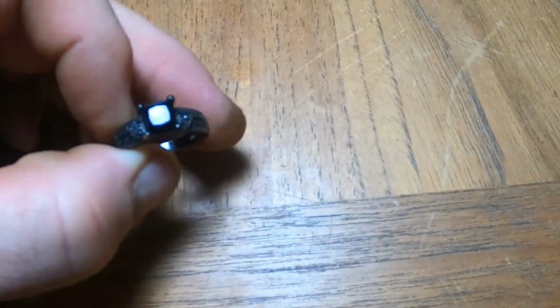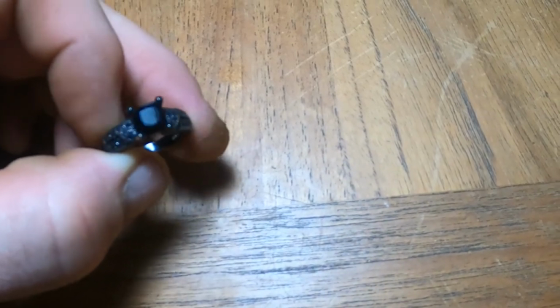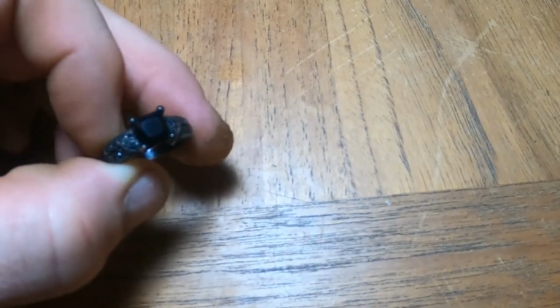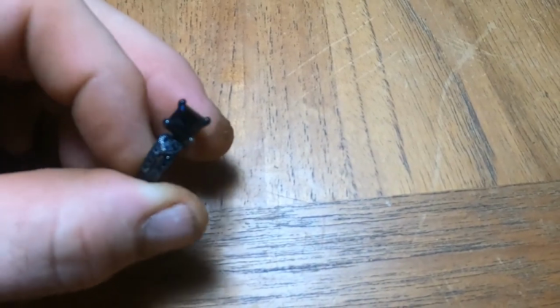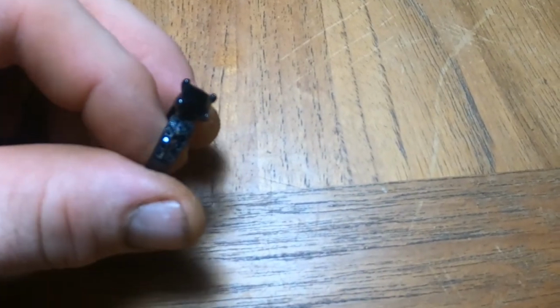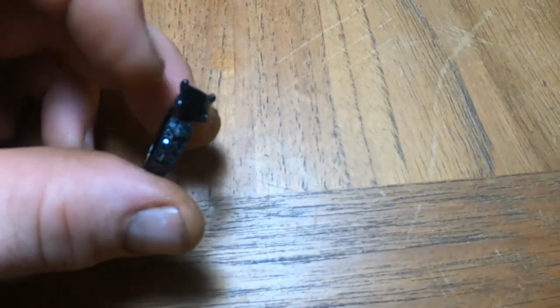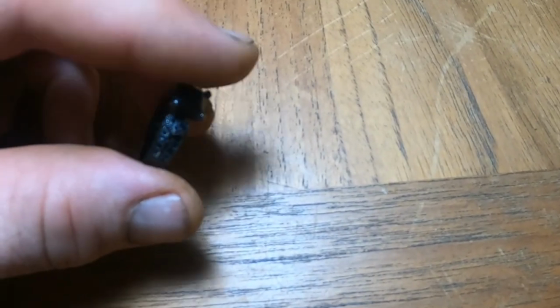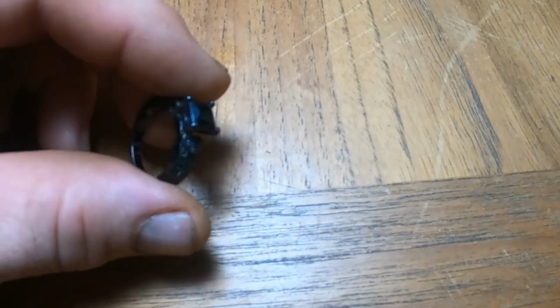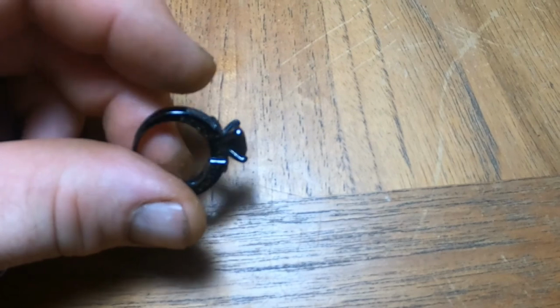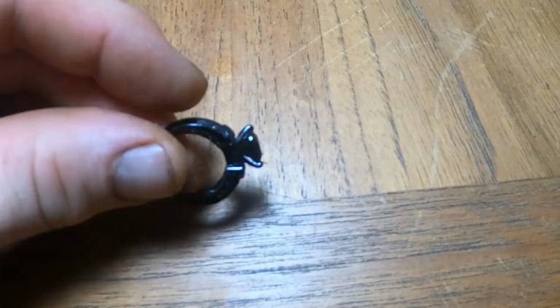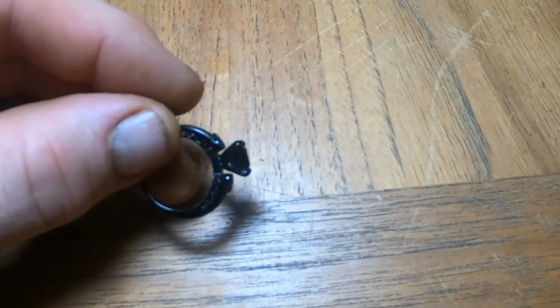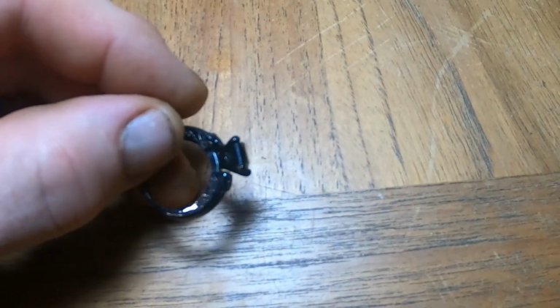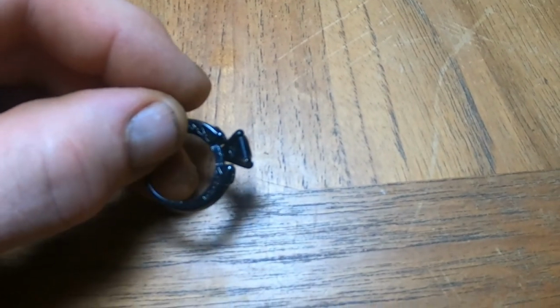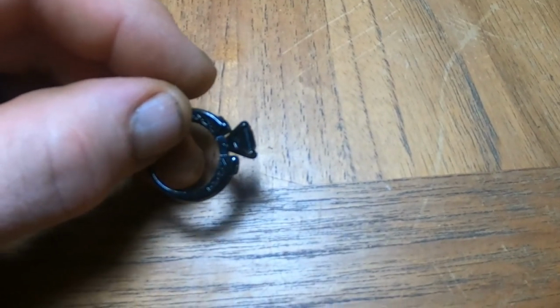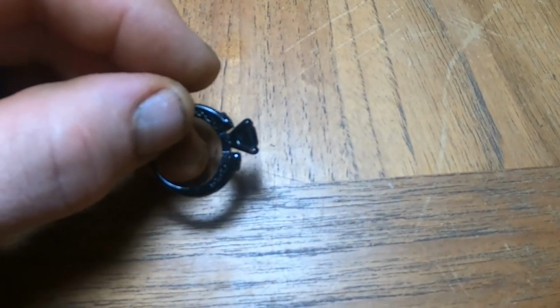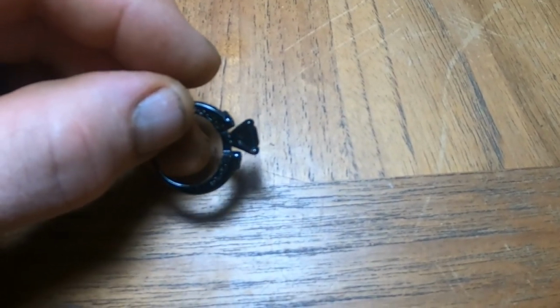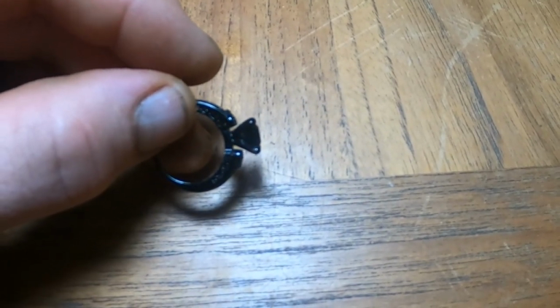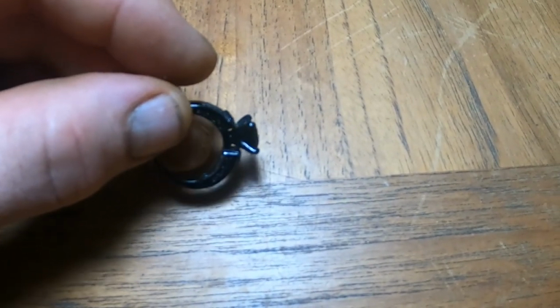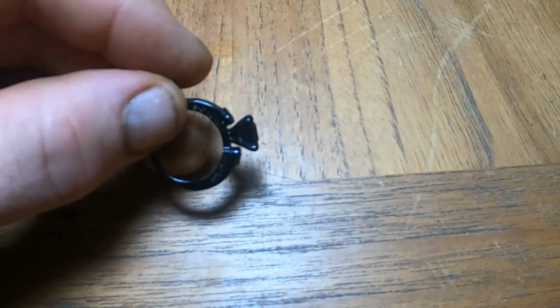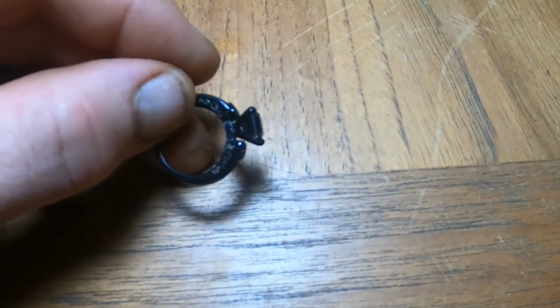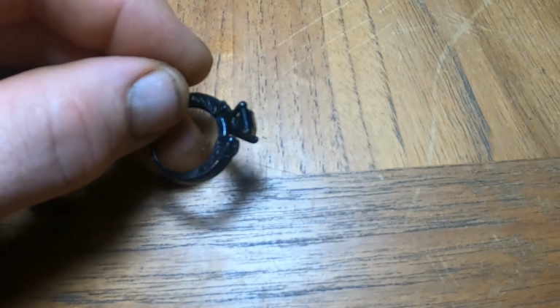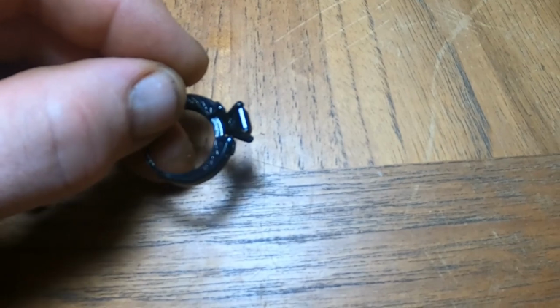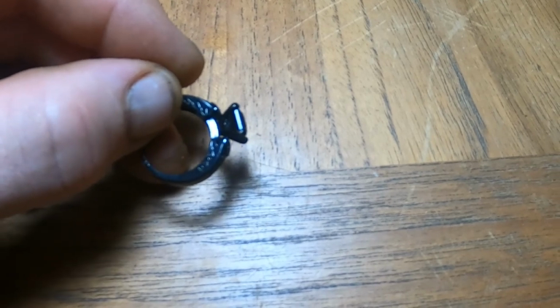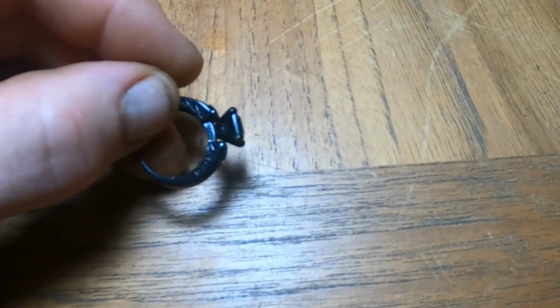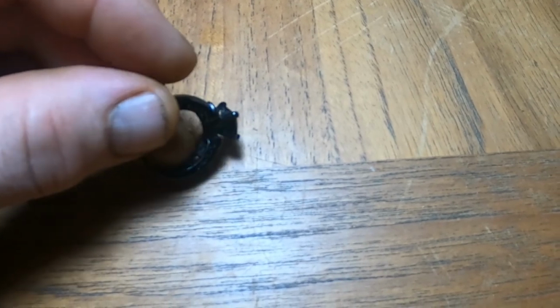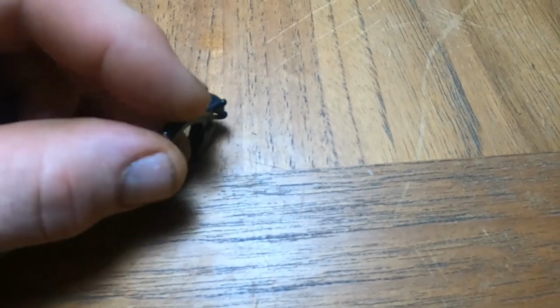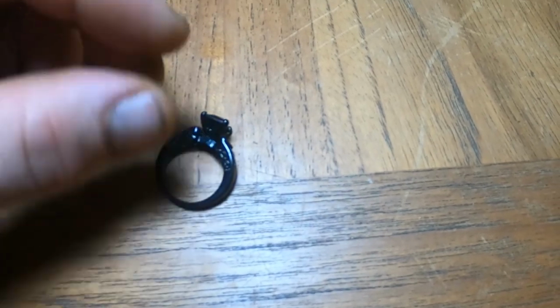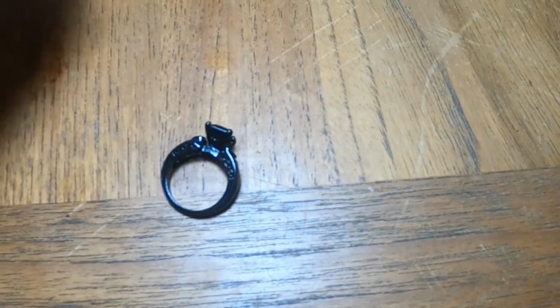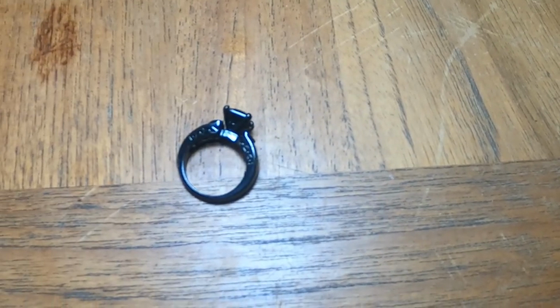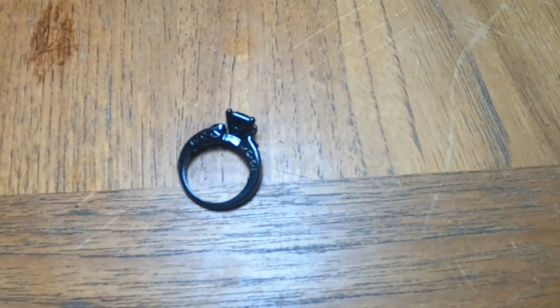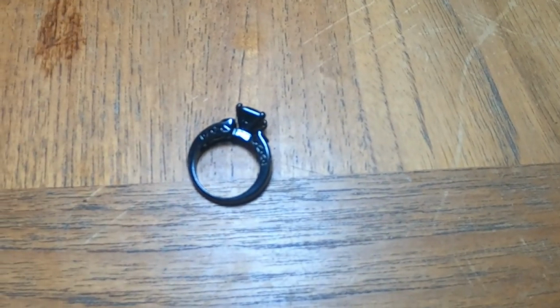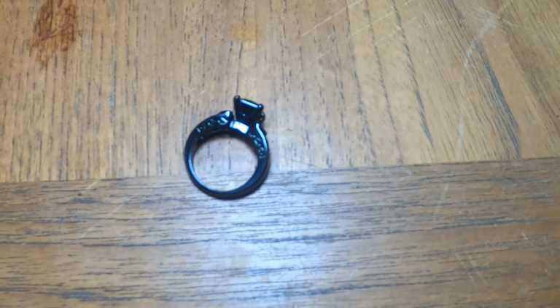I think this ring is also going to give you a different sound because of the plating than you would expect. And since I want to take as much gold as possible, let's go see what the VDI is.